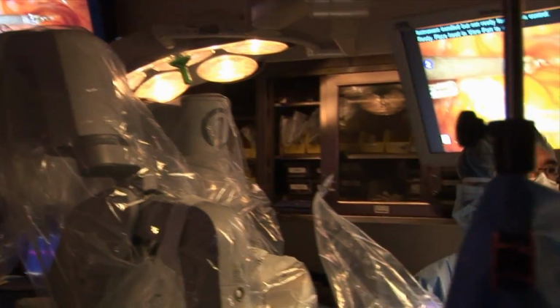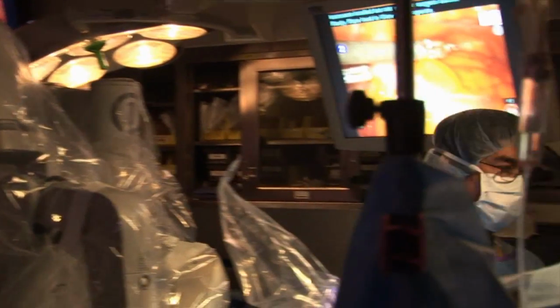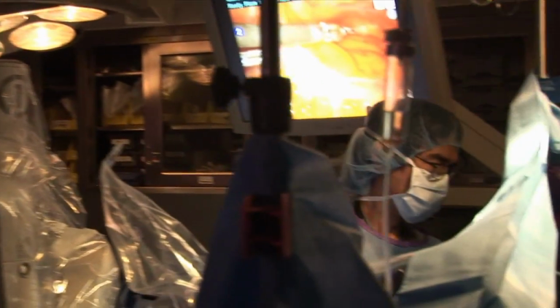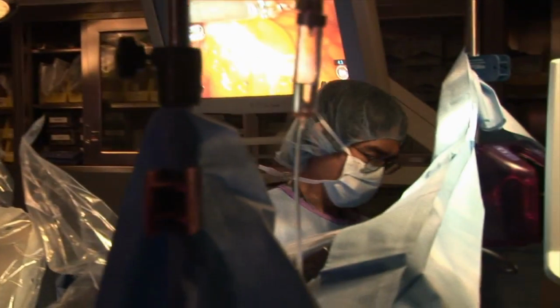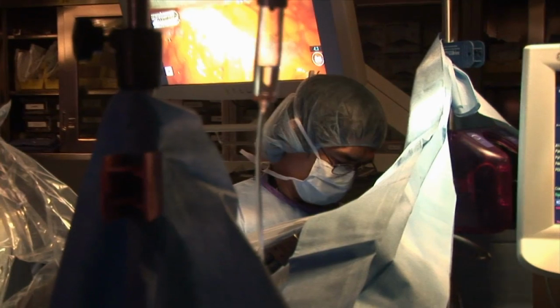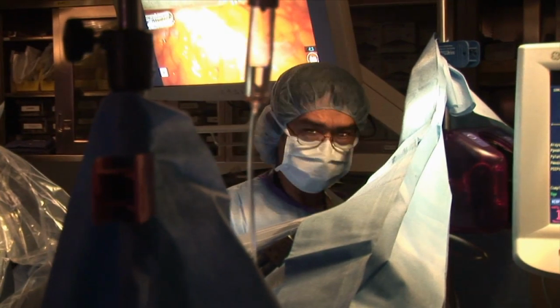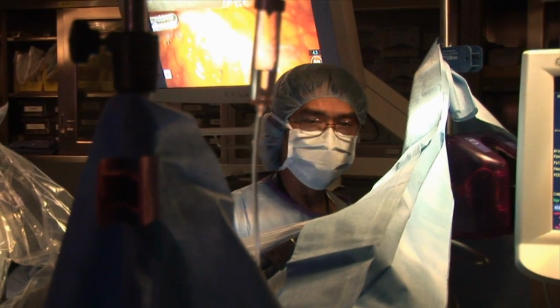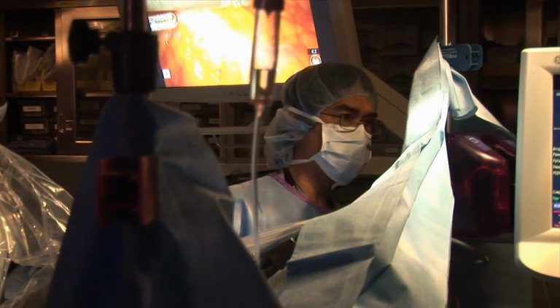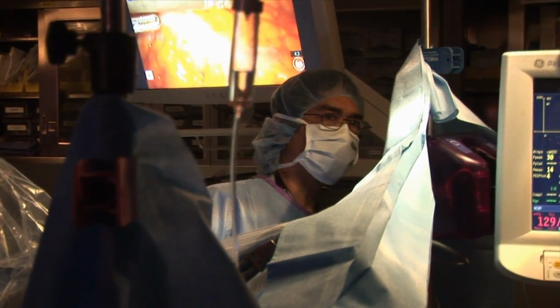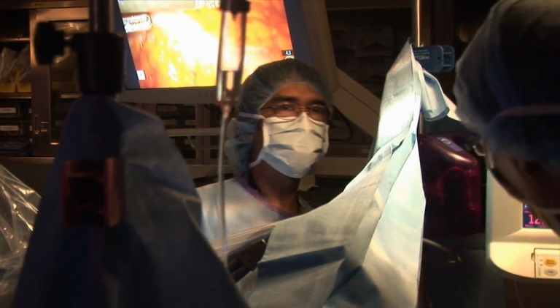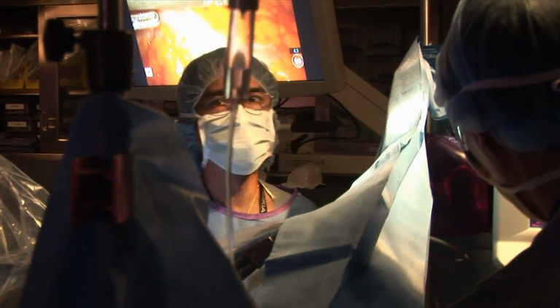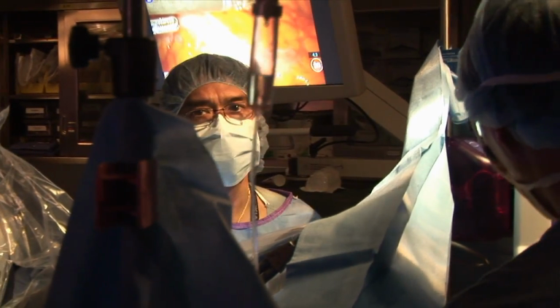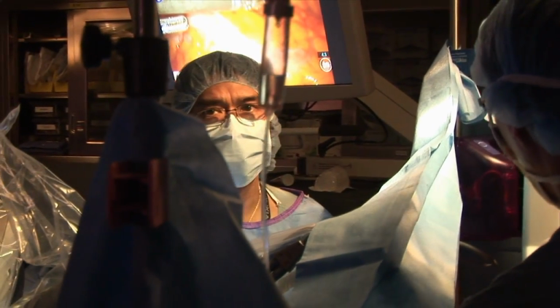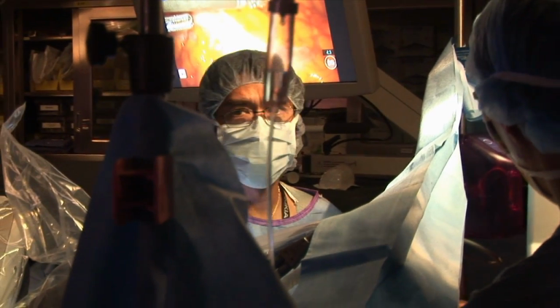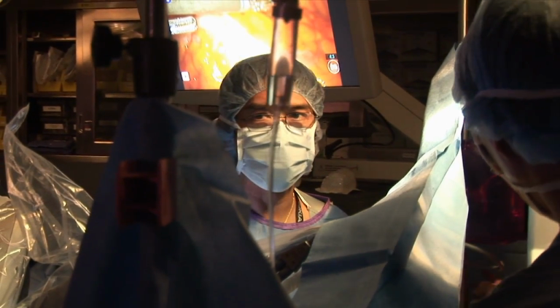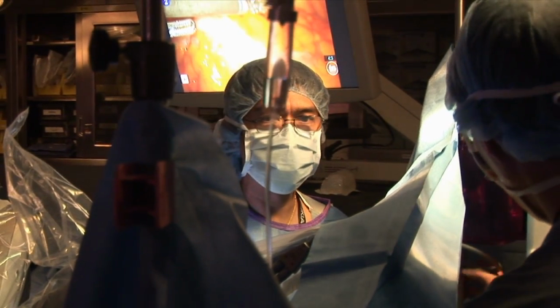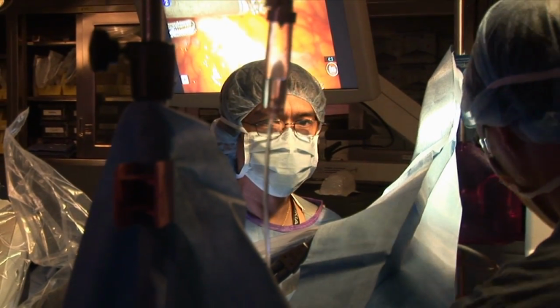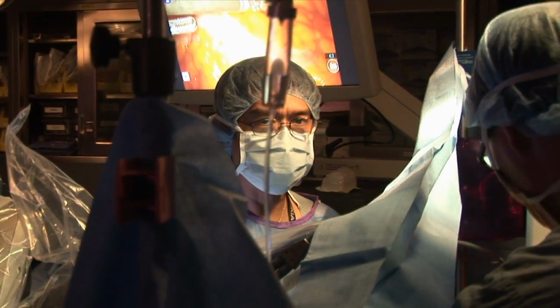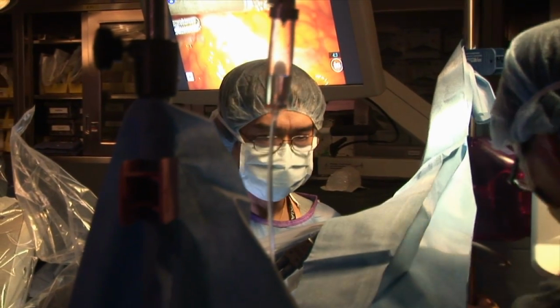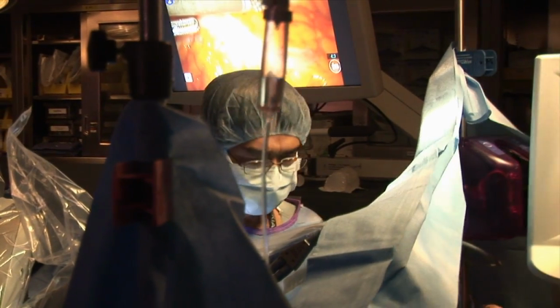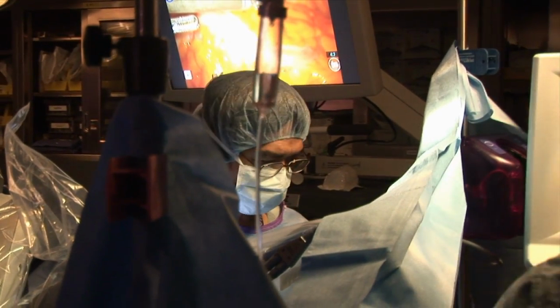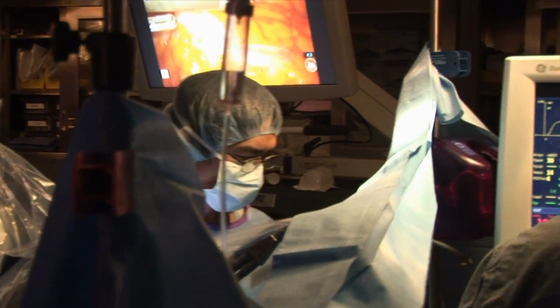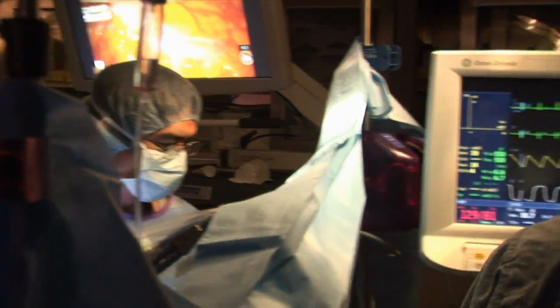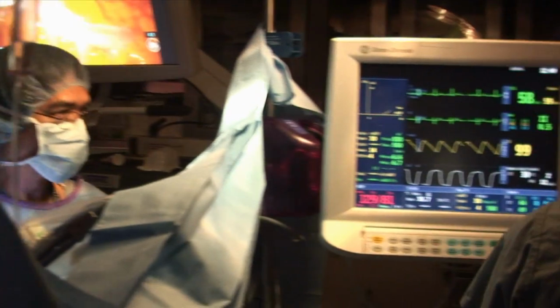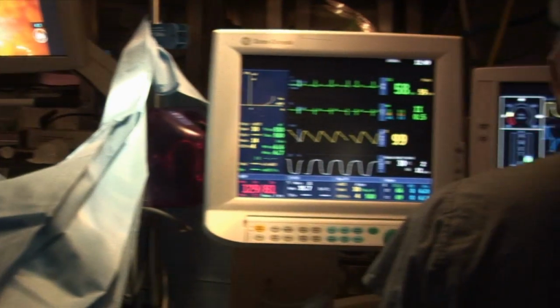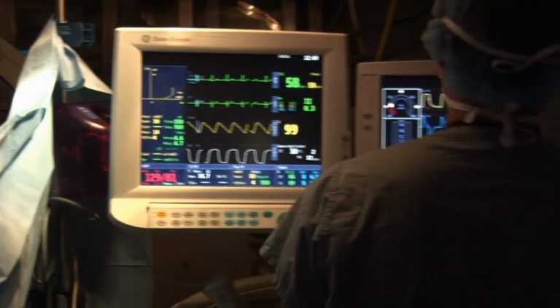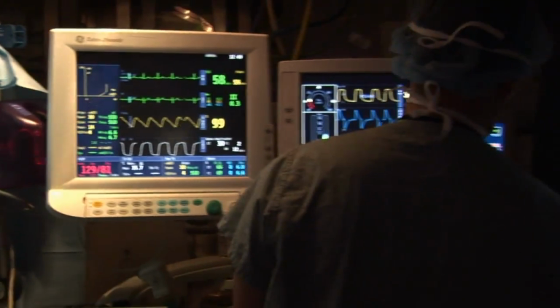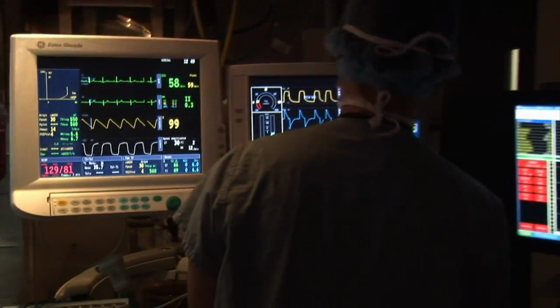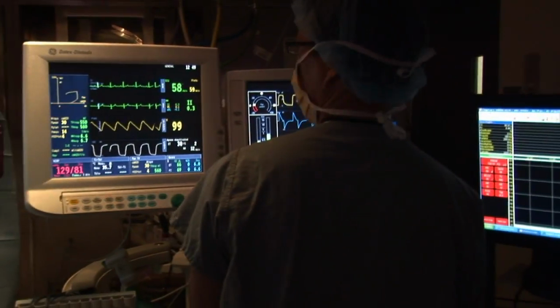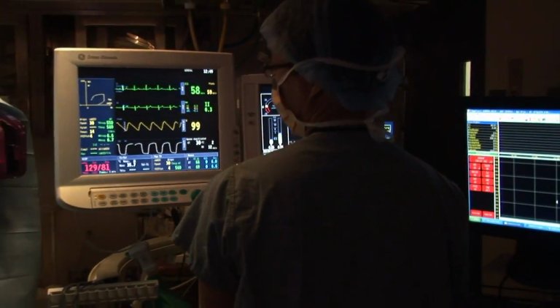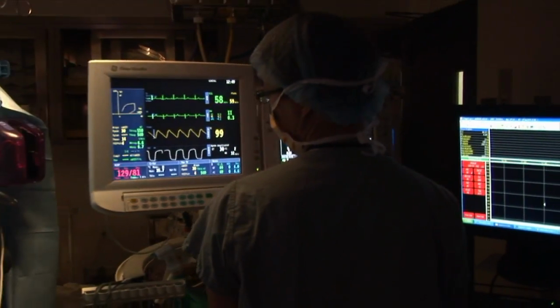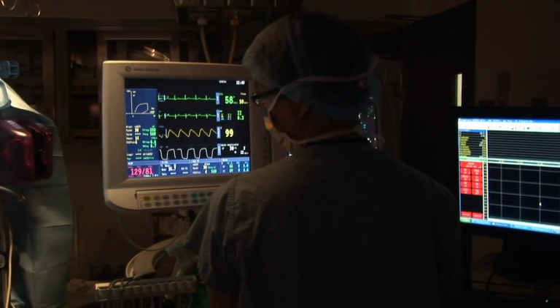A month after, when you look at these, there are really small openings, so there's no incision. When there's no incision, there's no pain.